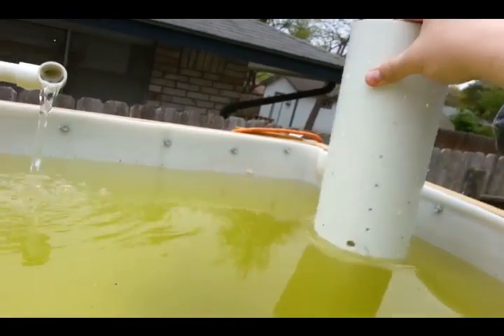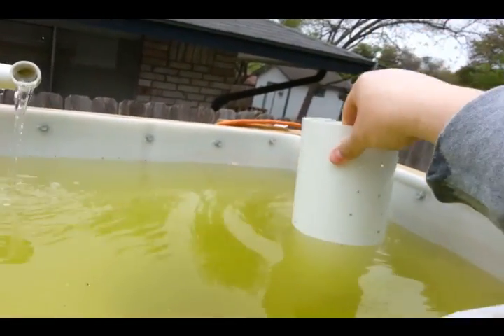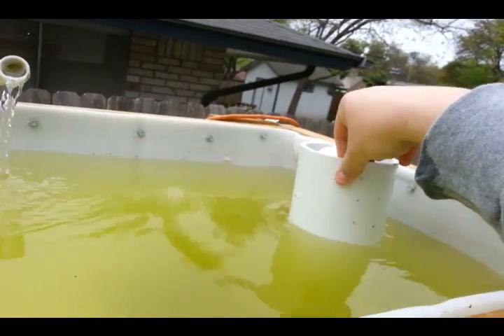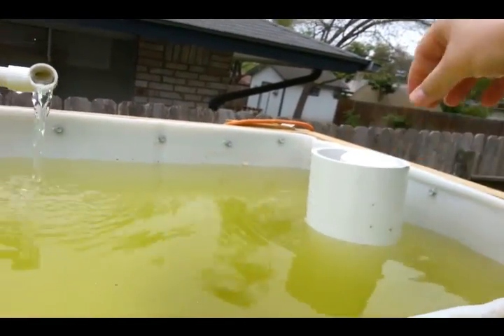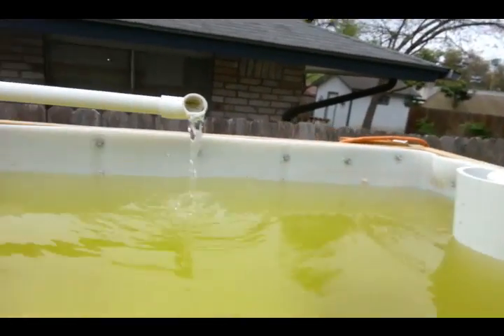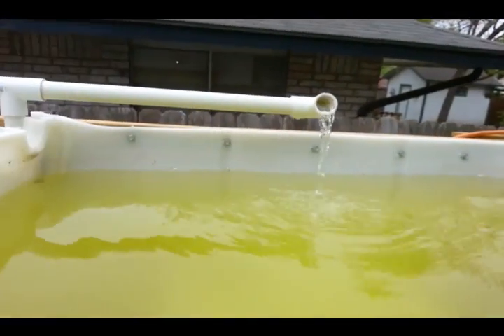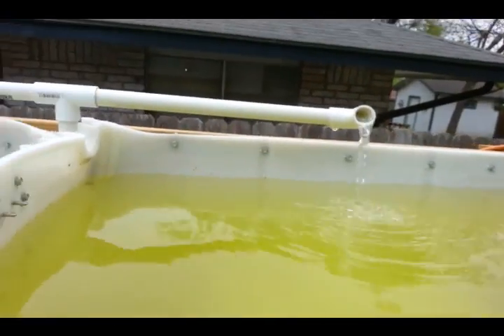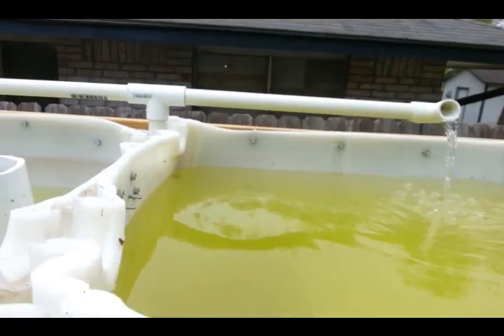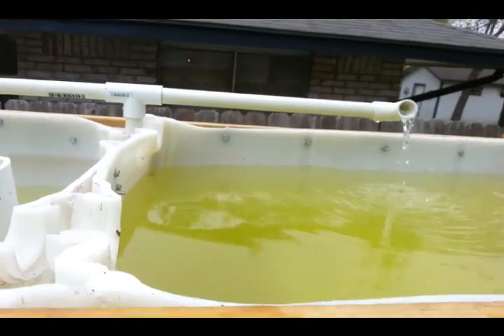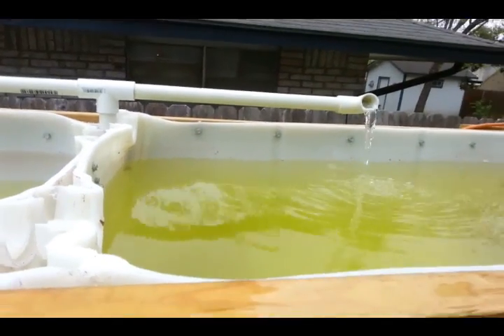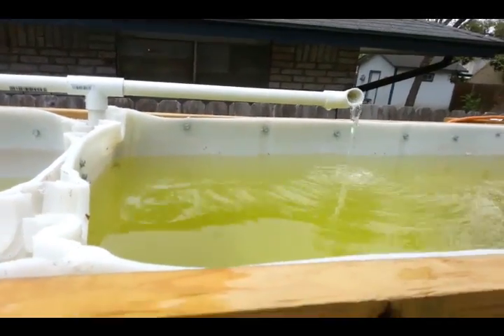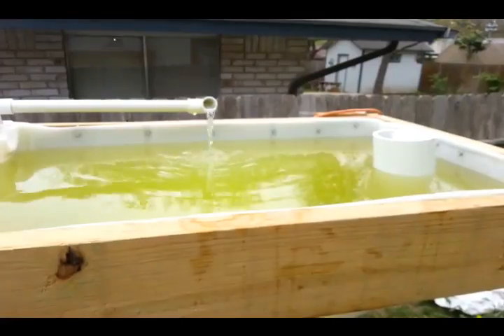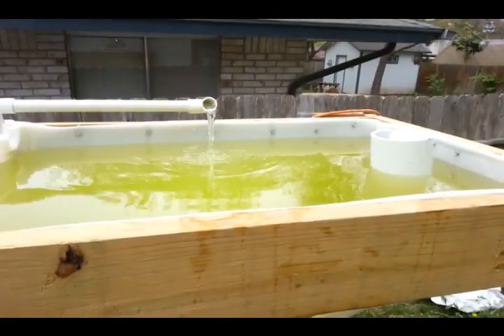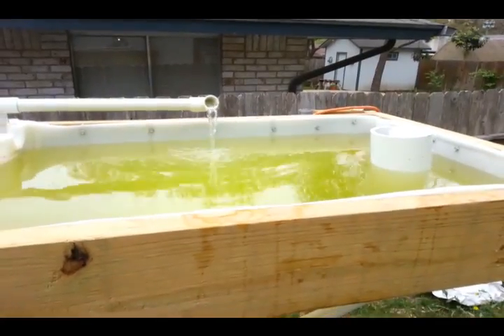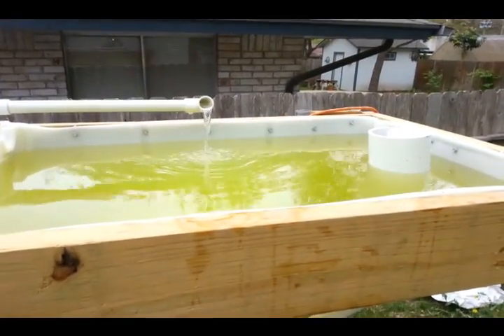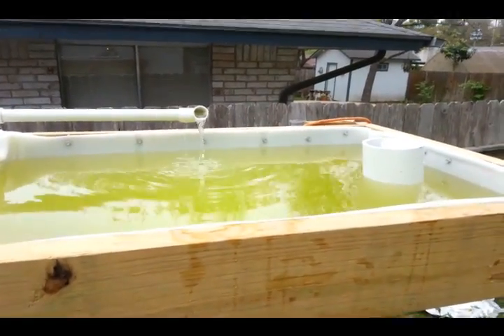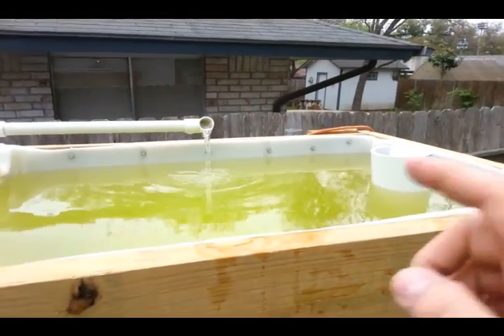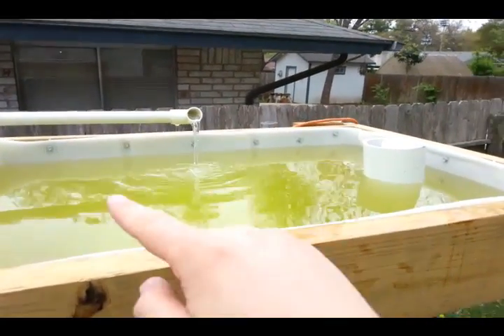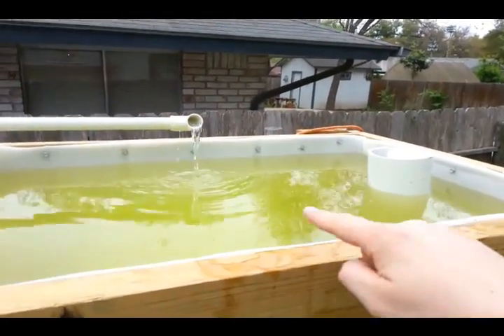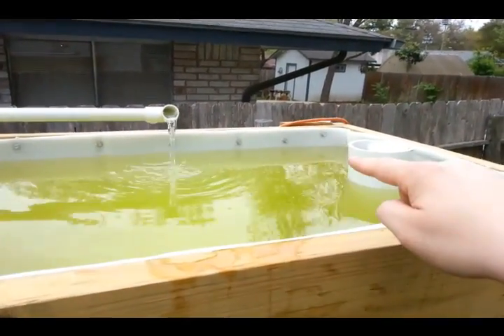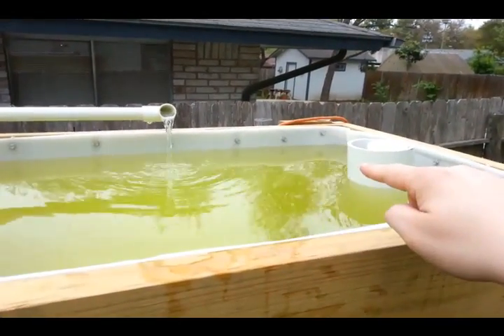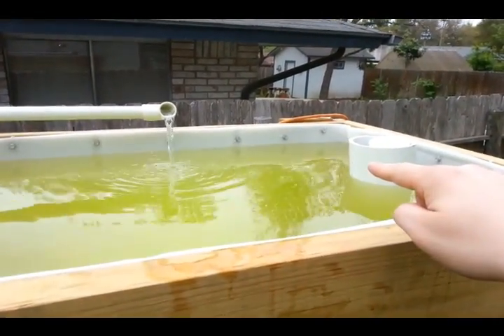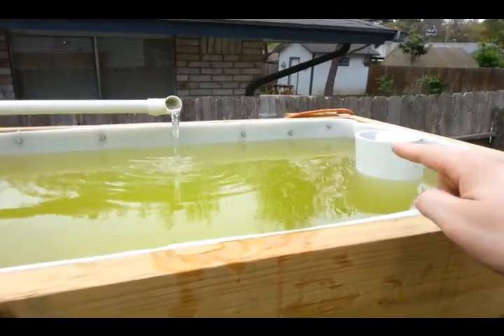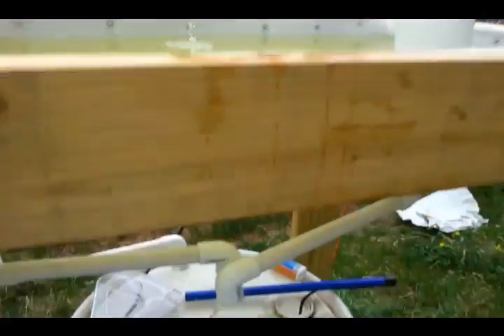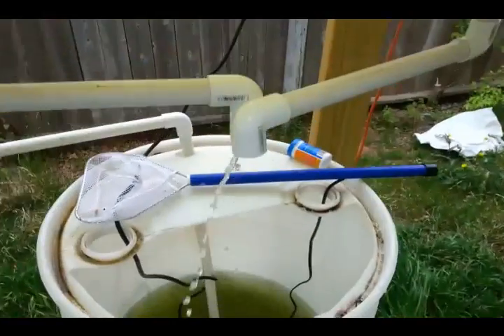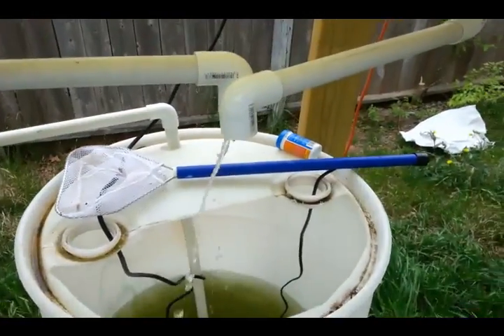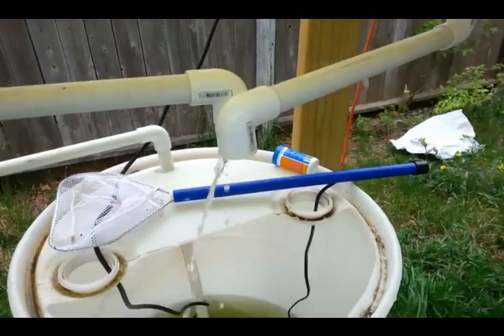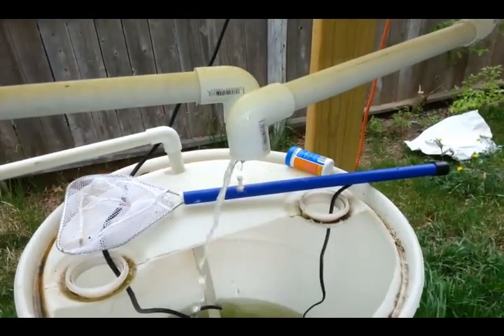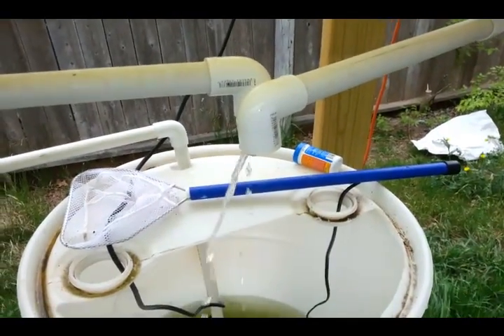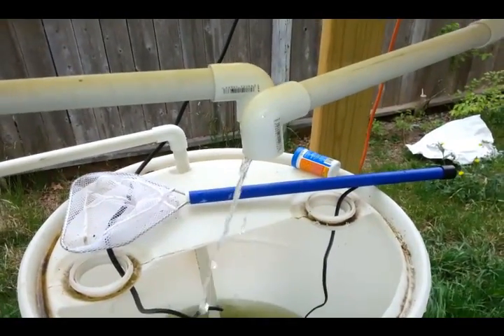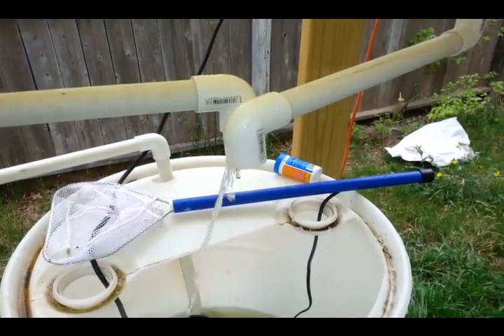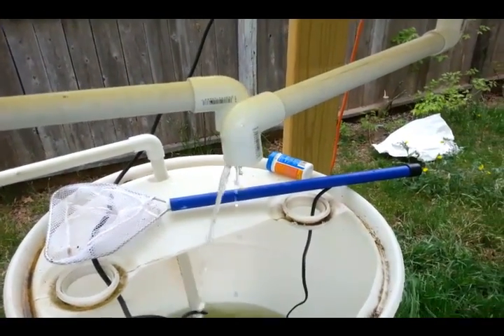And we're getting ready to do the flushing right now, so we'll show you. It's filled up to the top of the media guard here and we're getting ready to get our siphon going.